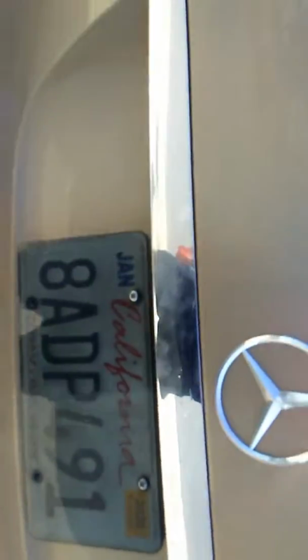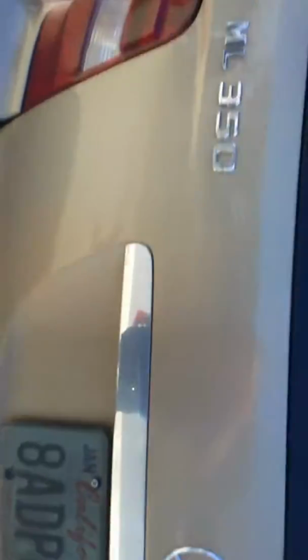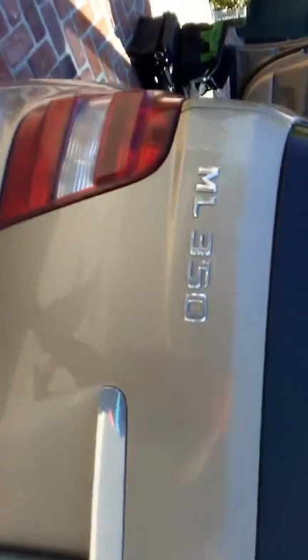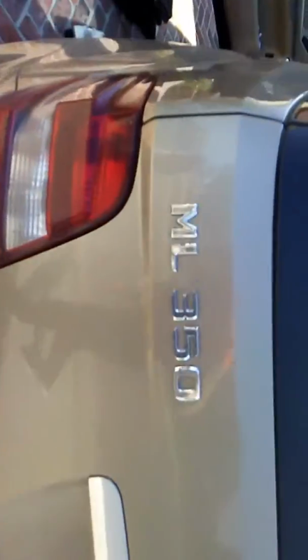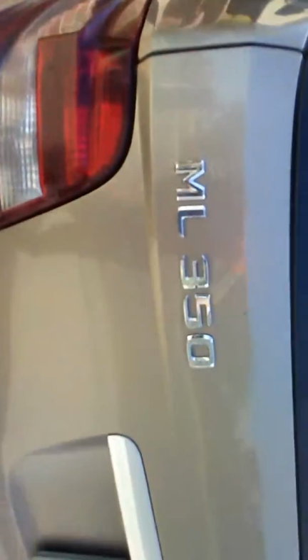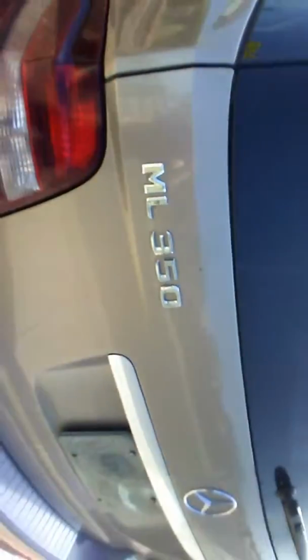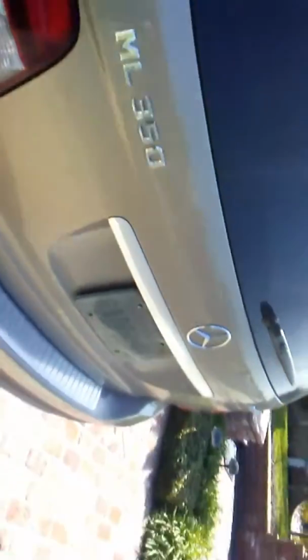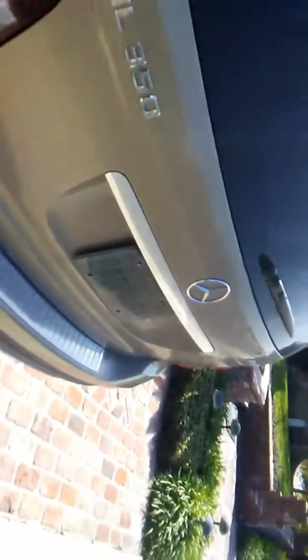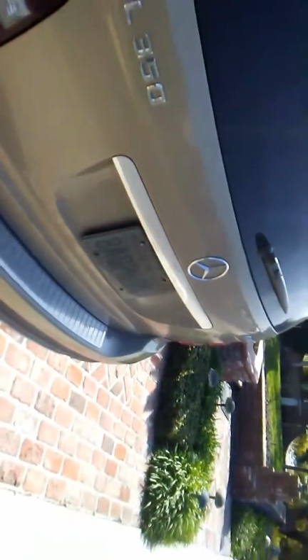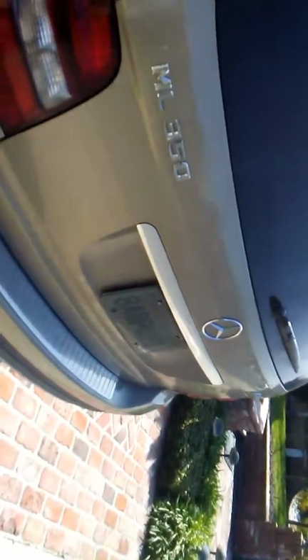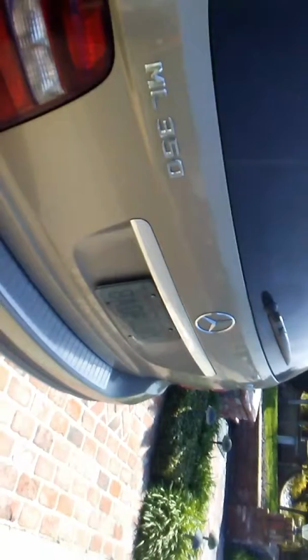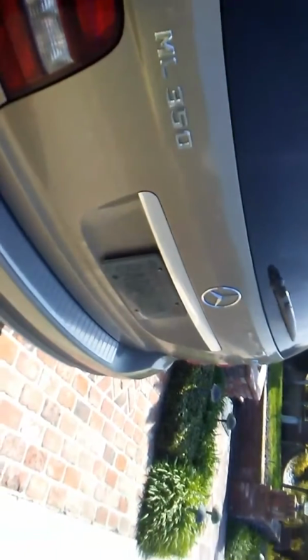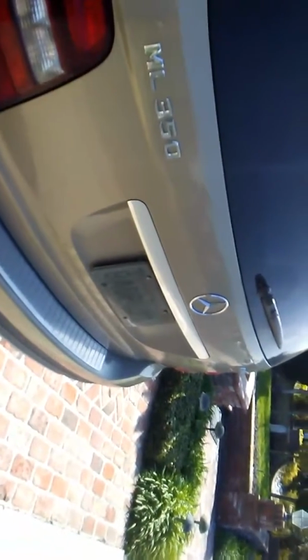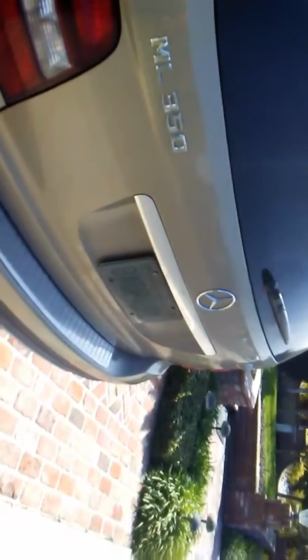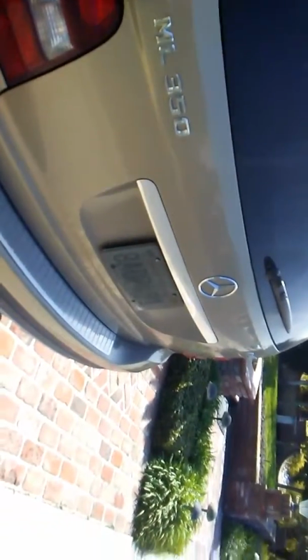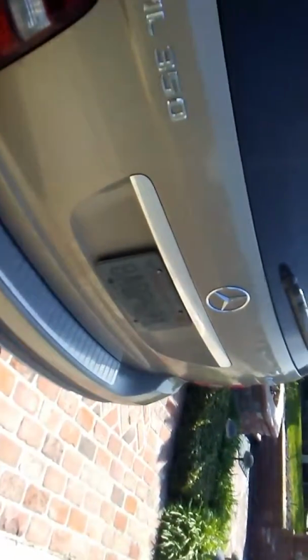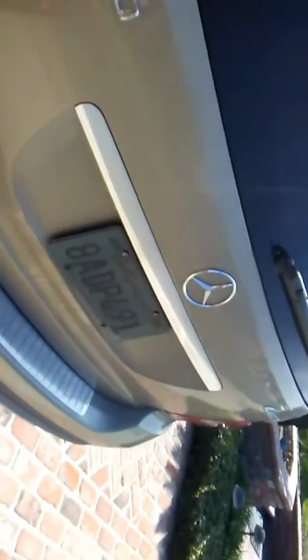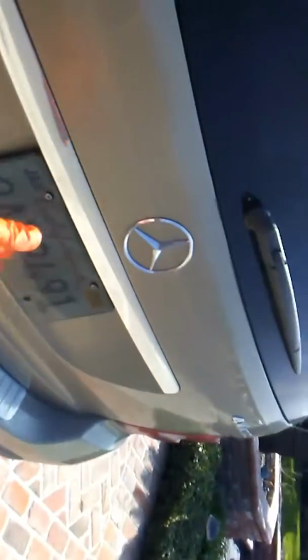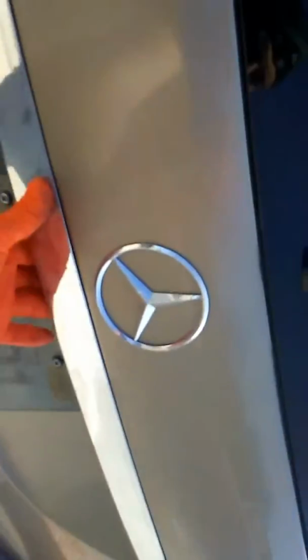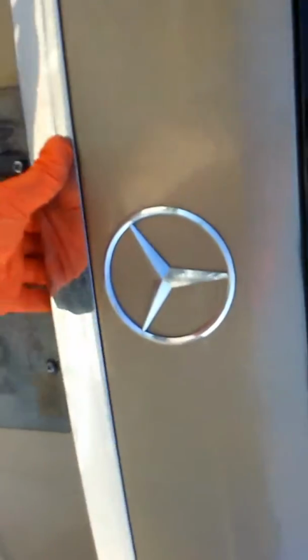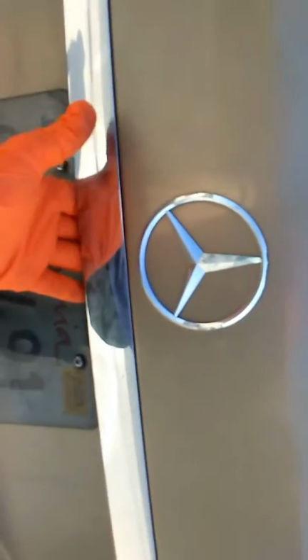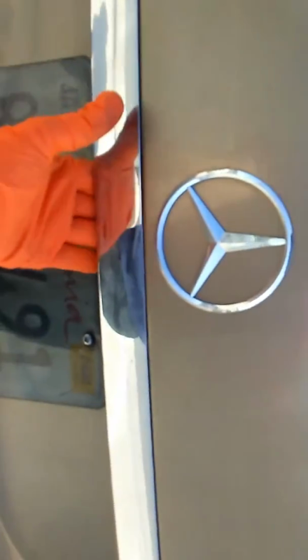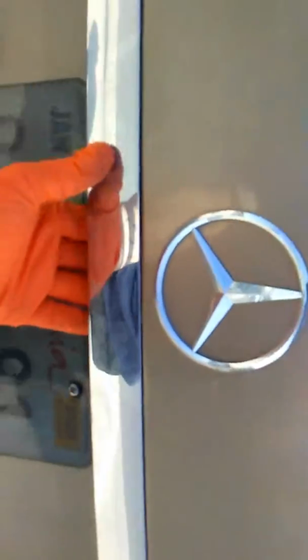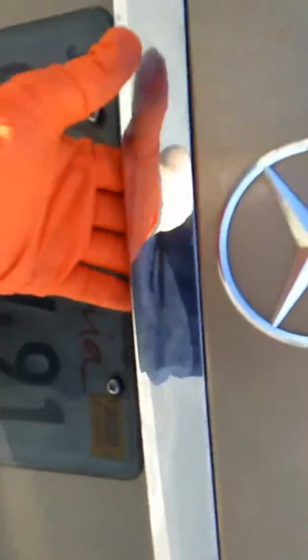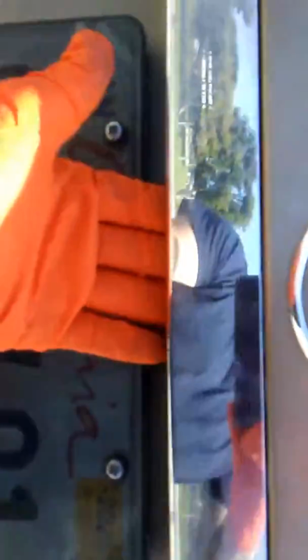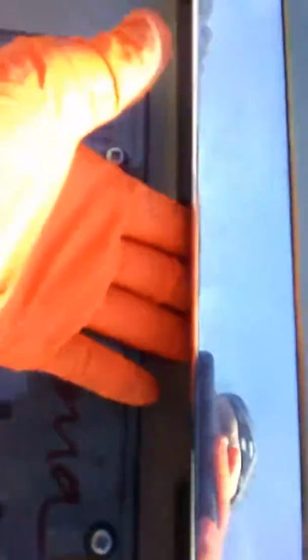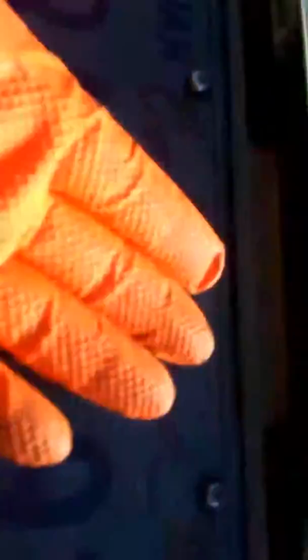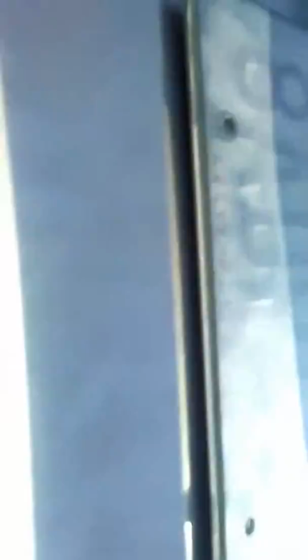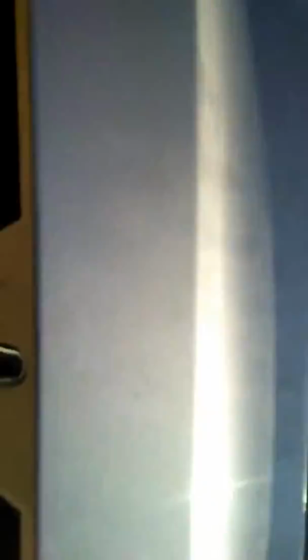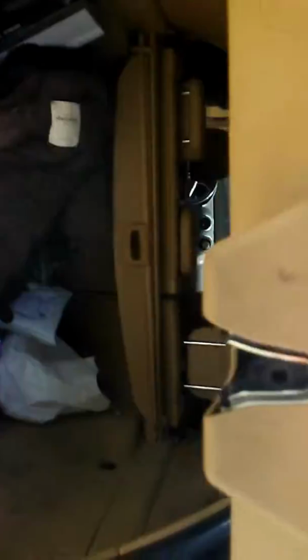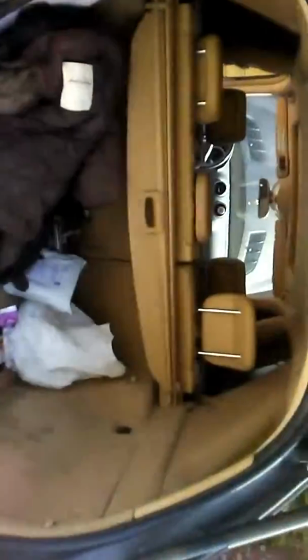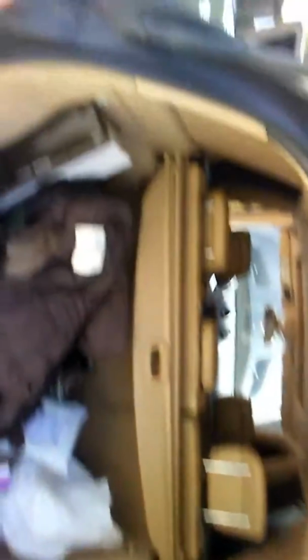So if you have the same vehicle and the tailgate doesn't want to work, I suggest you look at that switch right there and make sure that it's down after you pull it up. I actually had to pull it down because it was getting stuck.